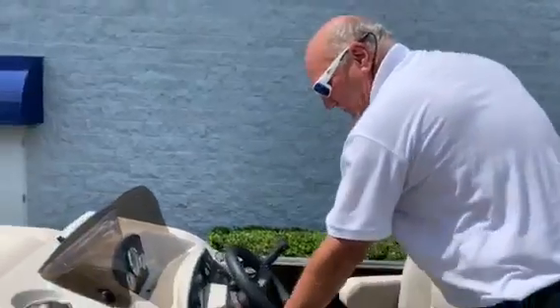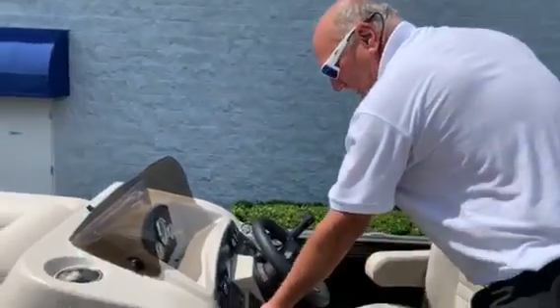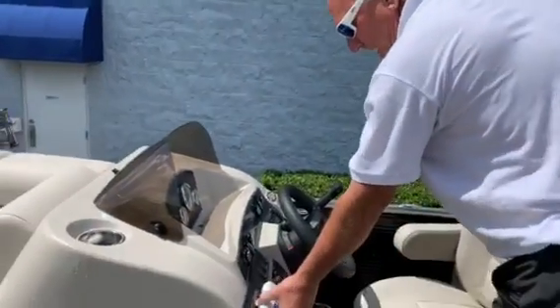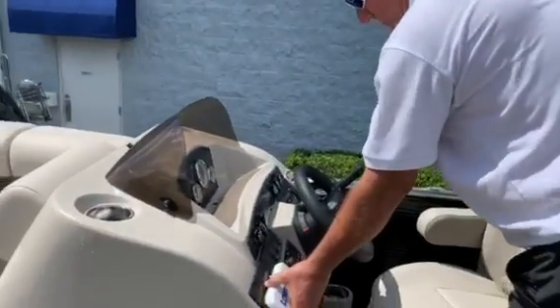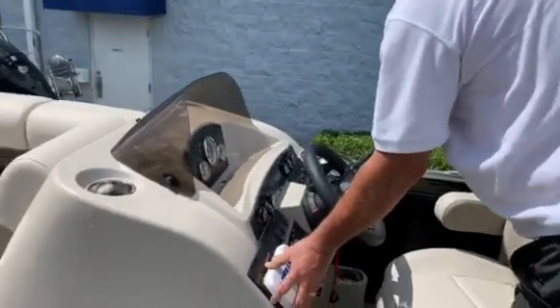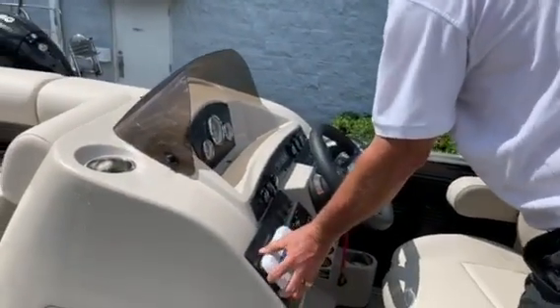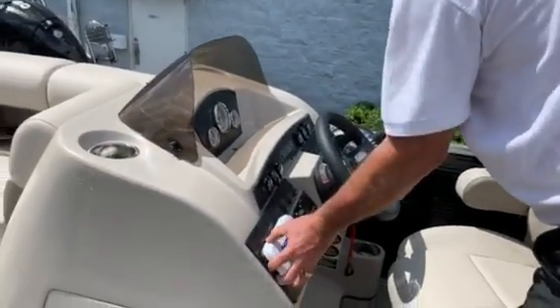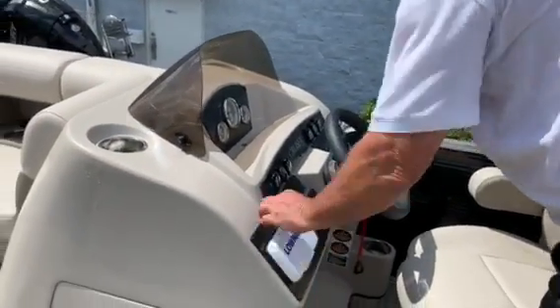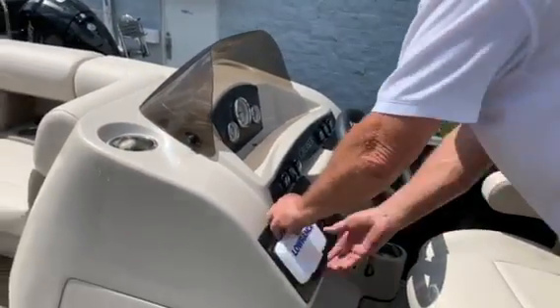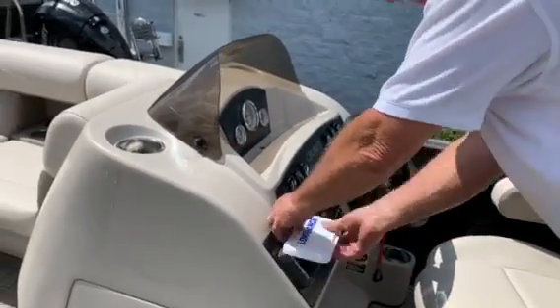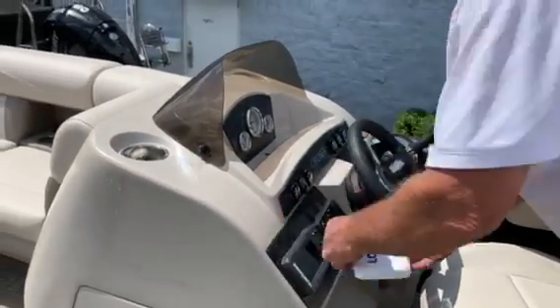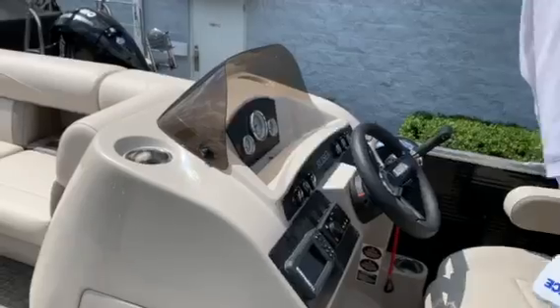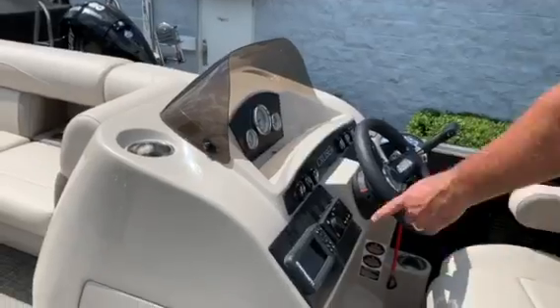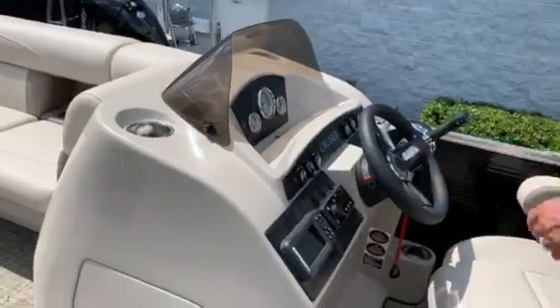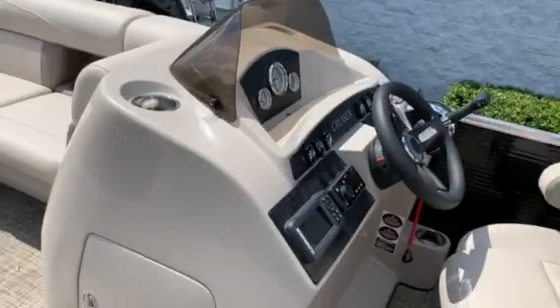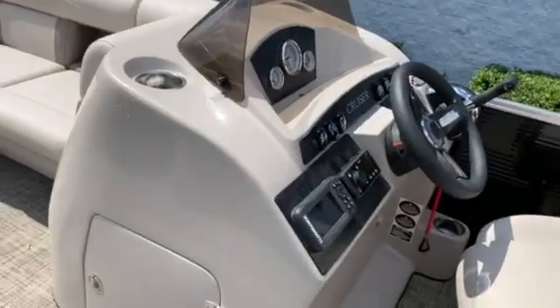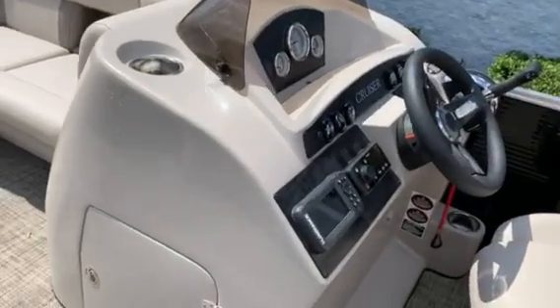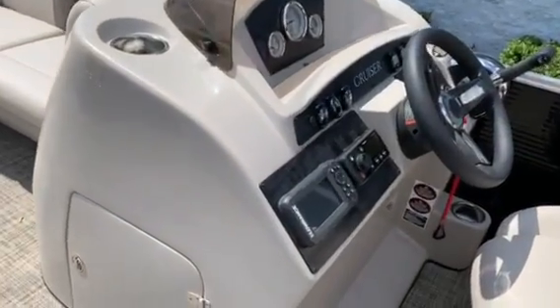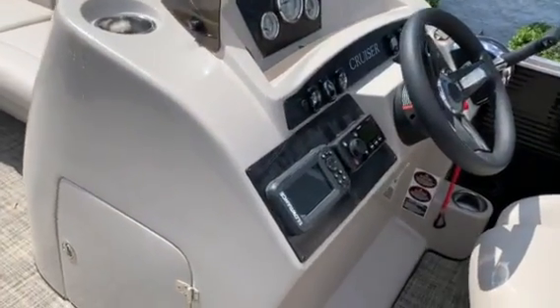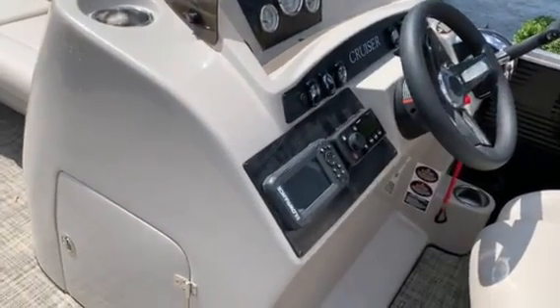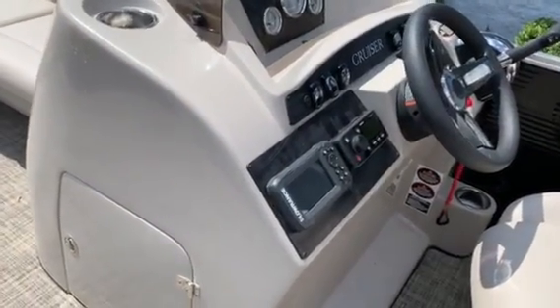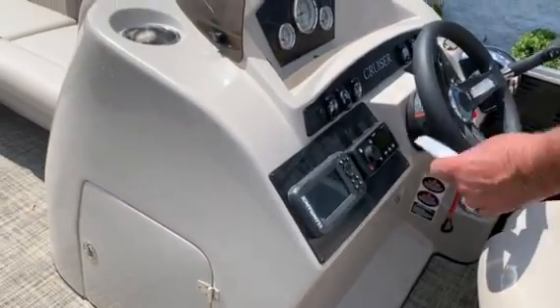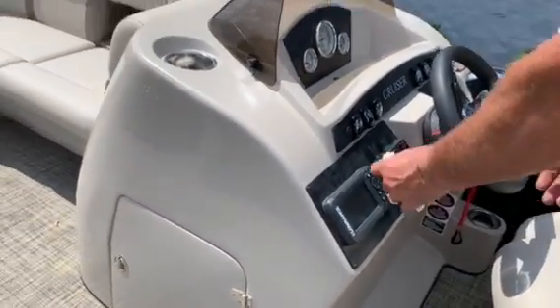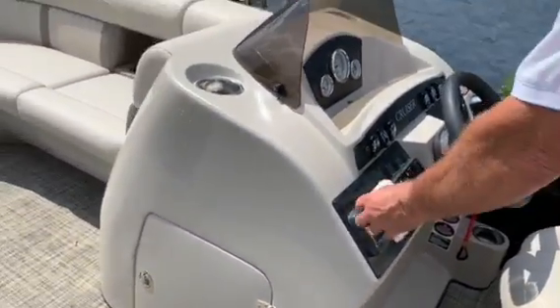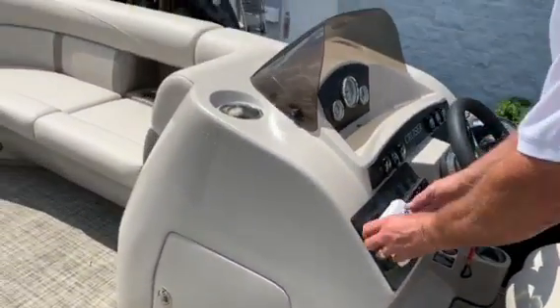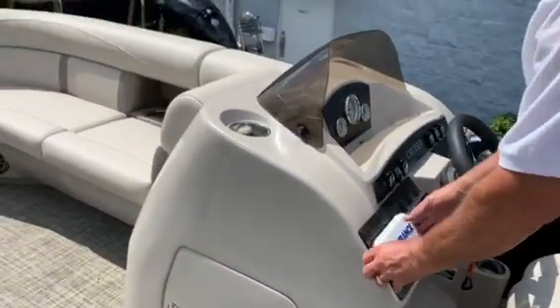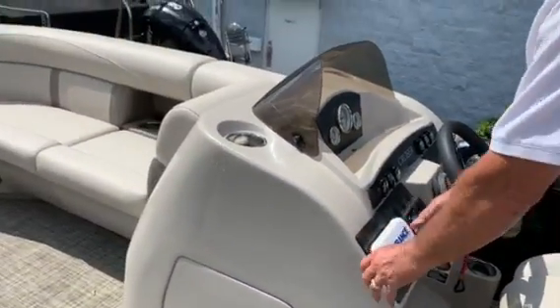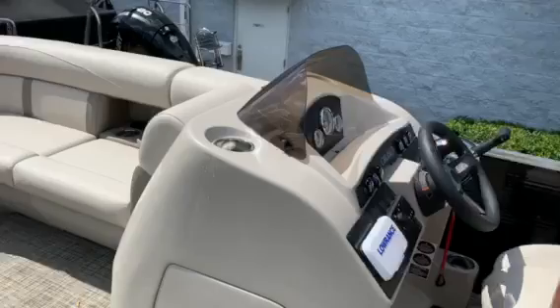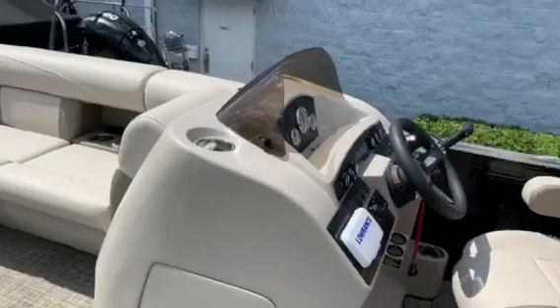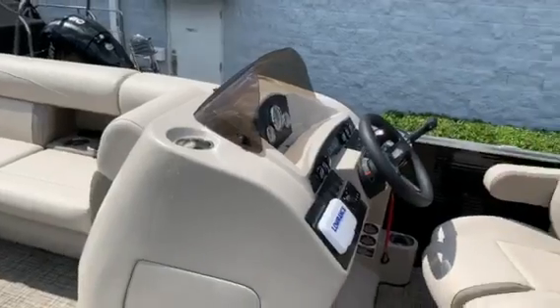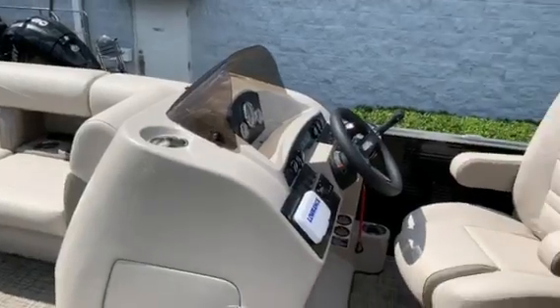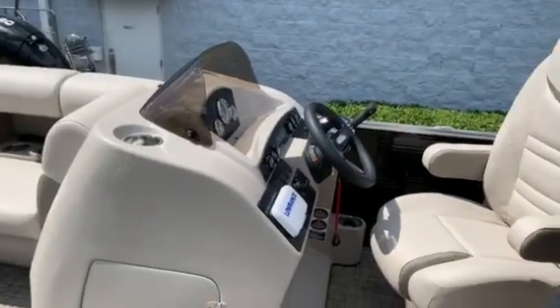You also have a Lowrance unit right here, and a Fusion stereo AM FM with Bluetooth.